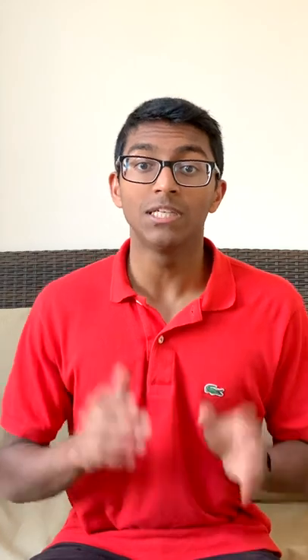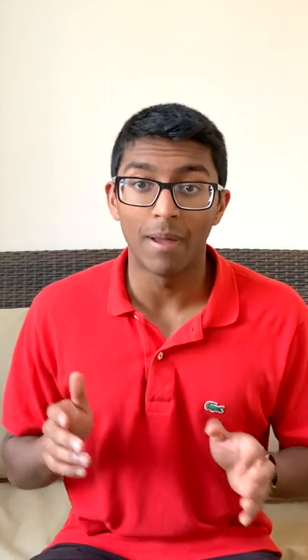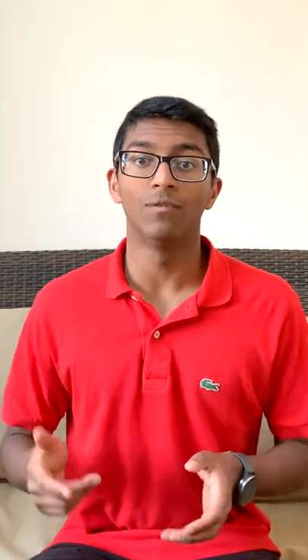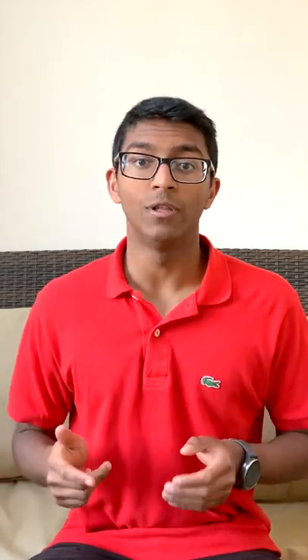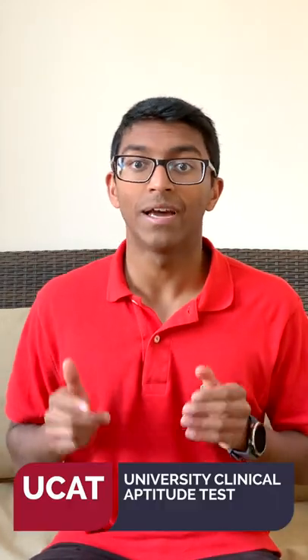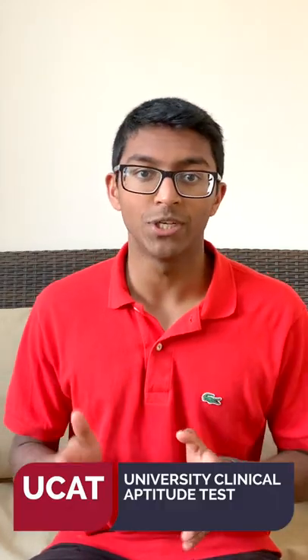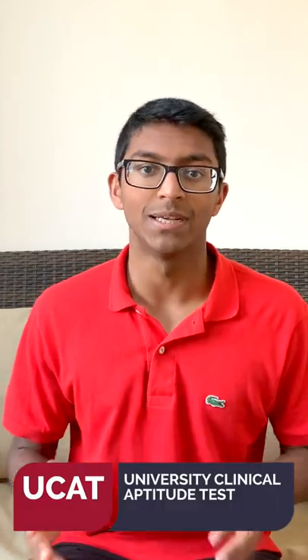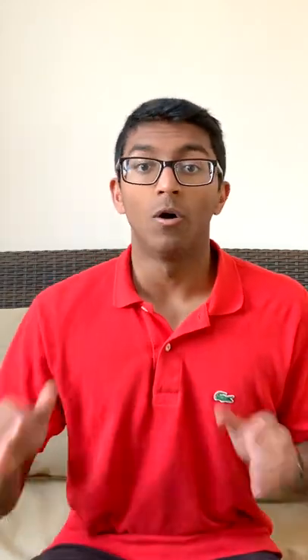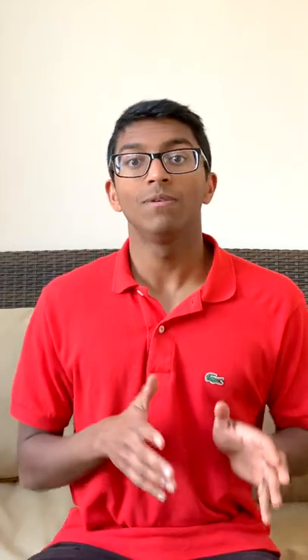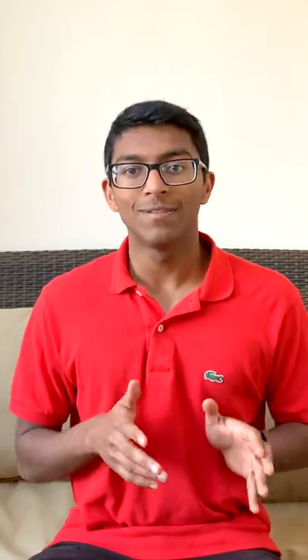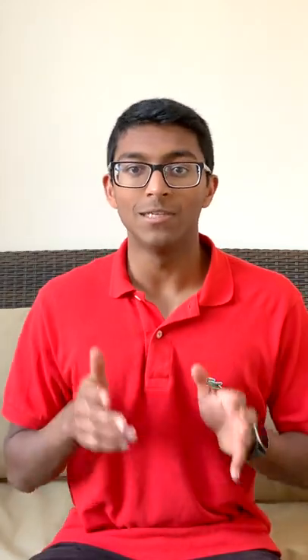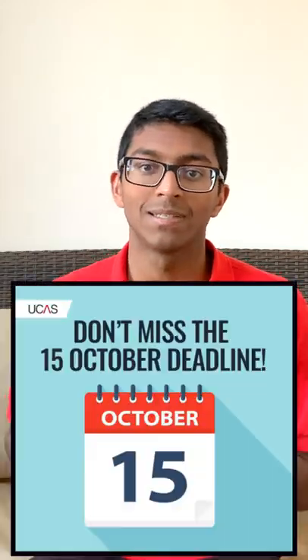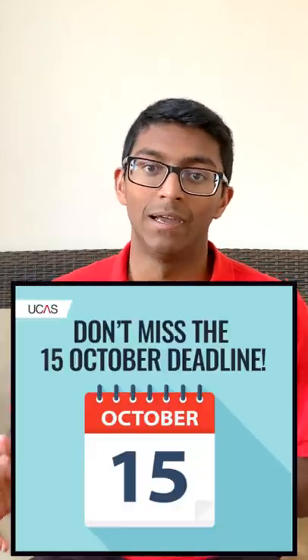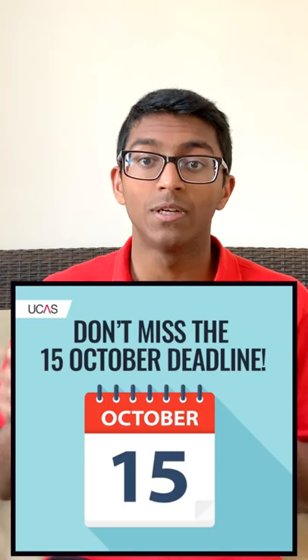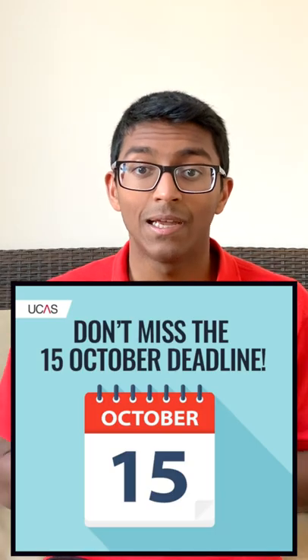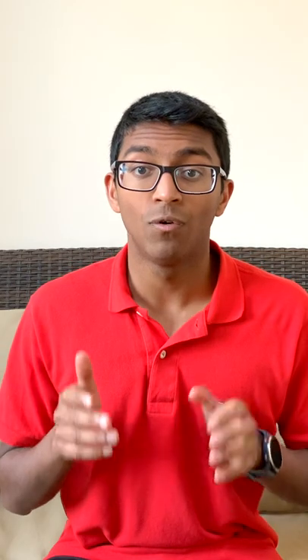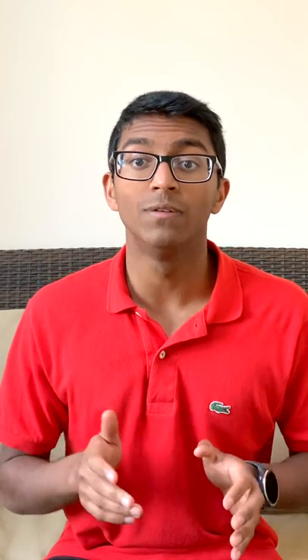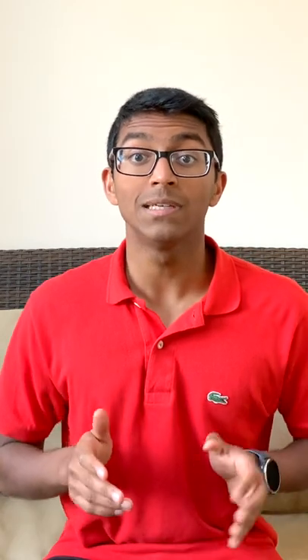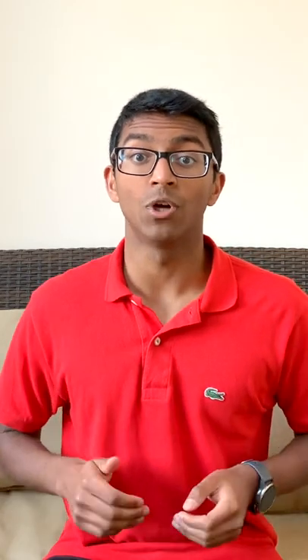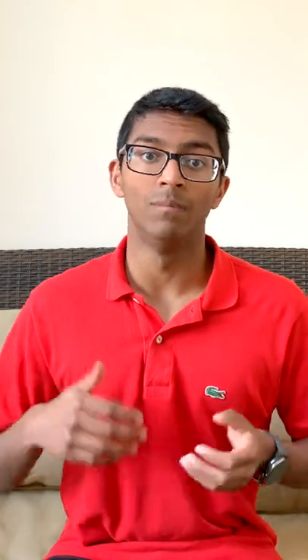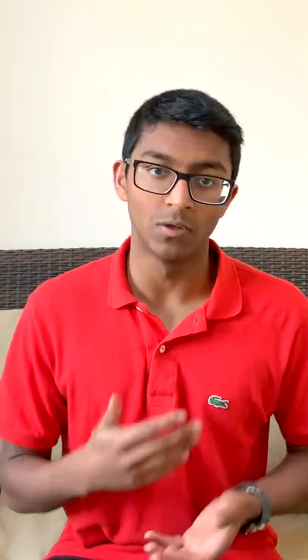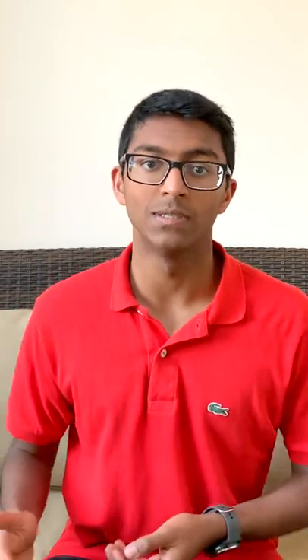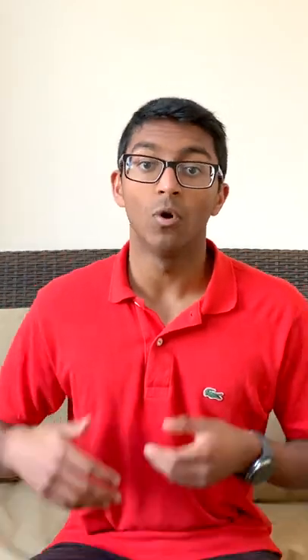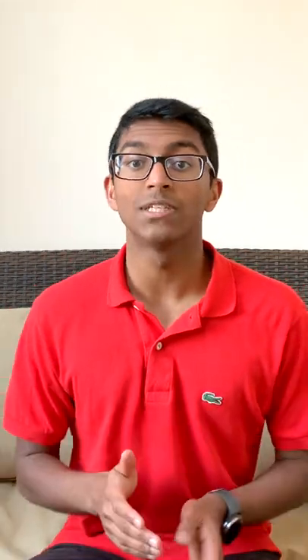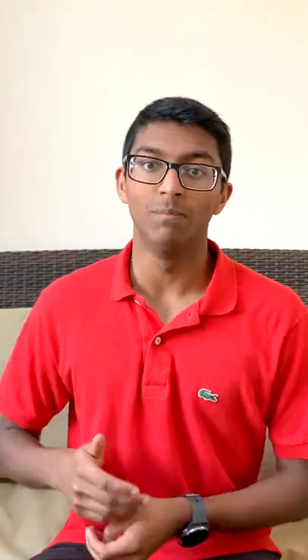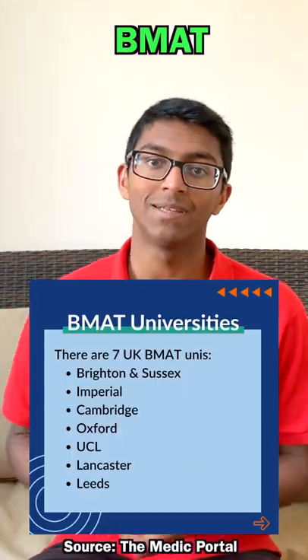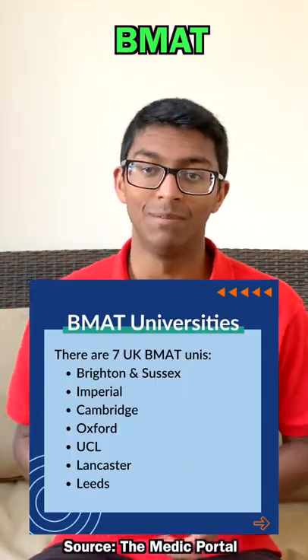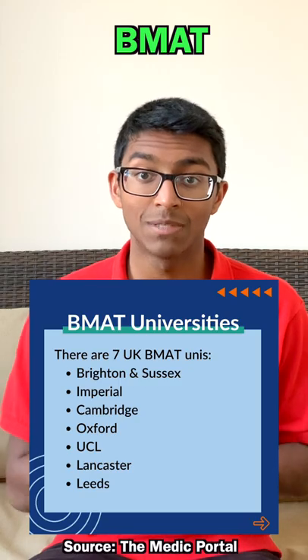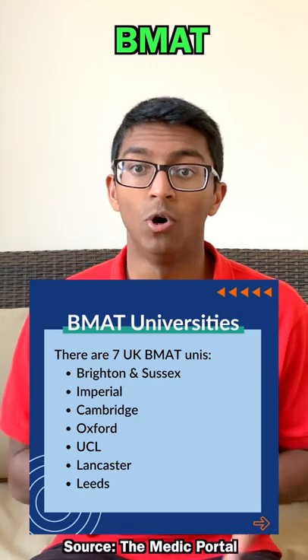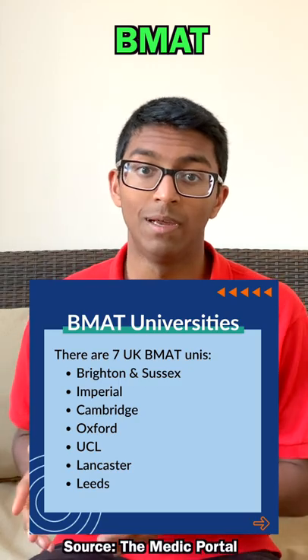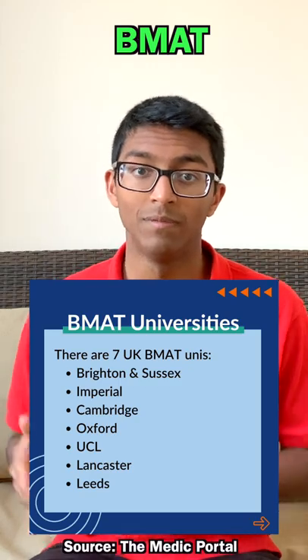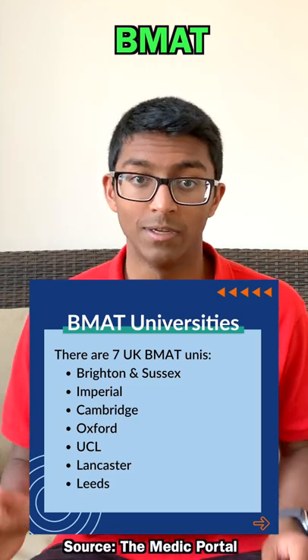Over the year 12 summer, you need to prepare for the UCAS admissions test. October 15th is the UCAS deadline. You can select four universities which offer medicine courses. You also need to sit the BMAT exam in September or November of year 13.